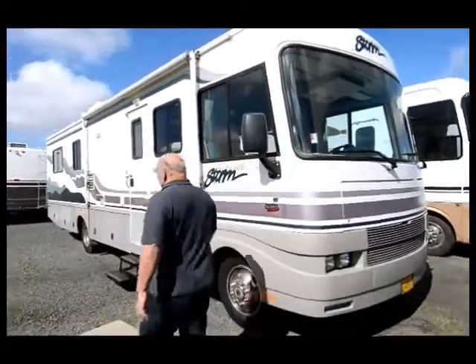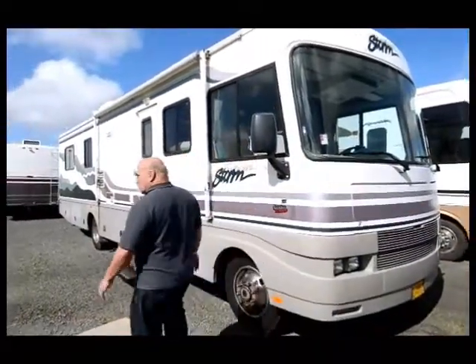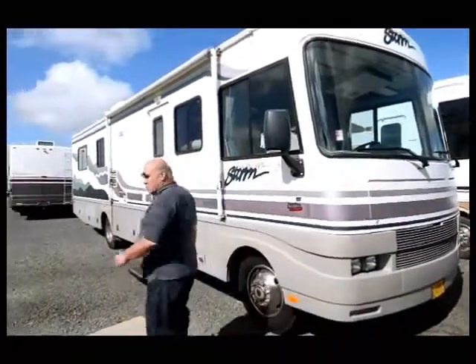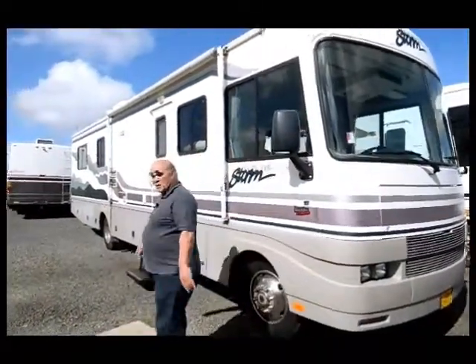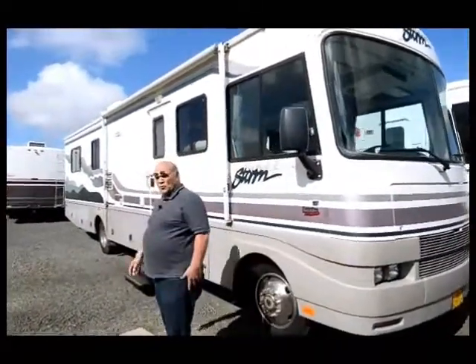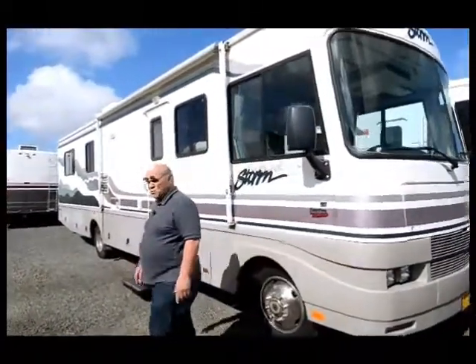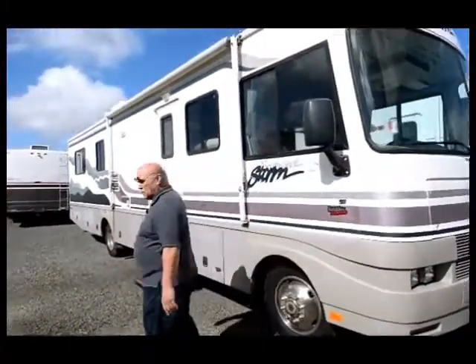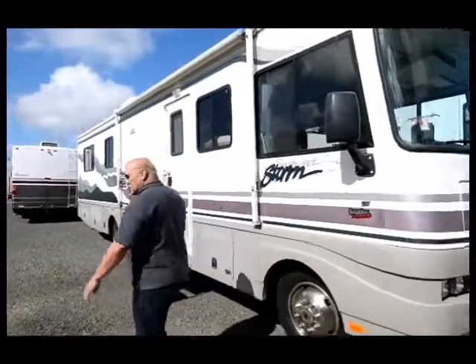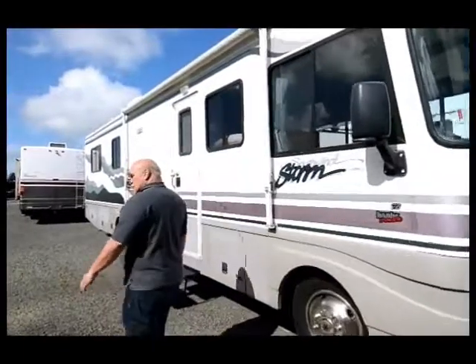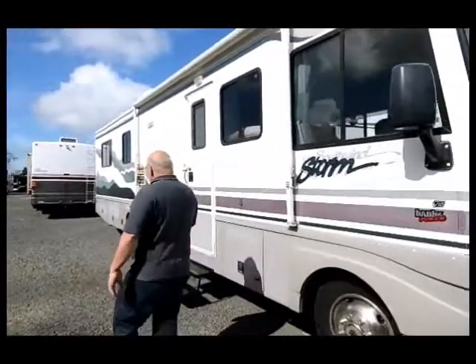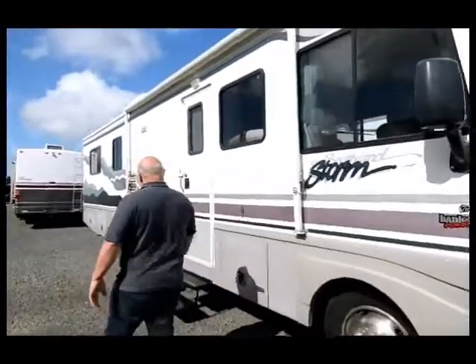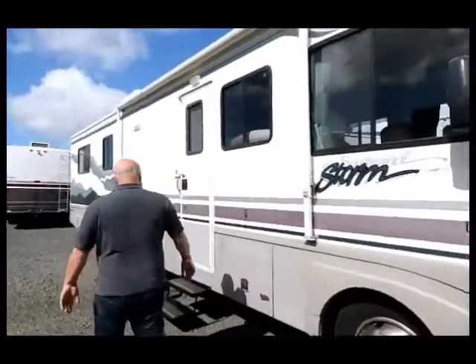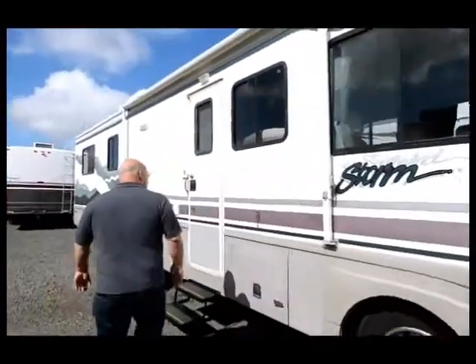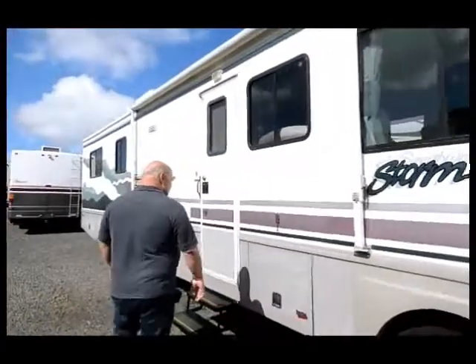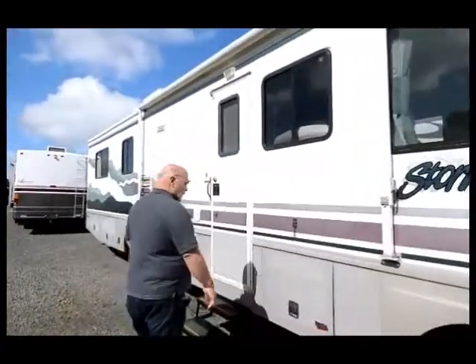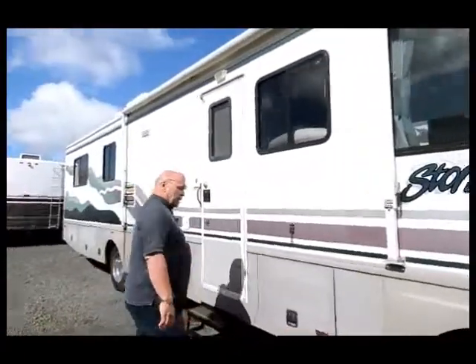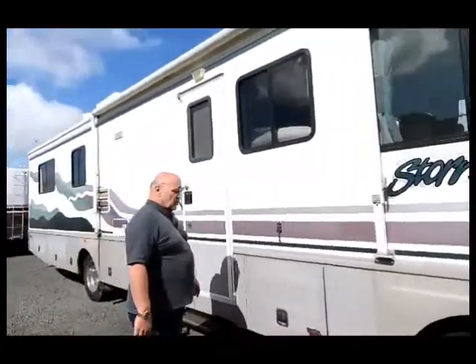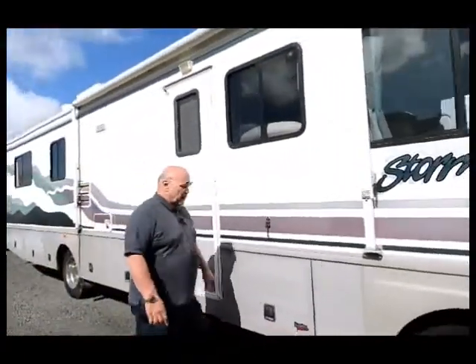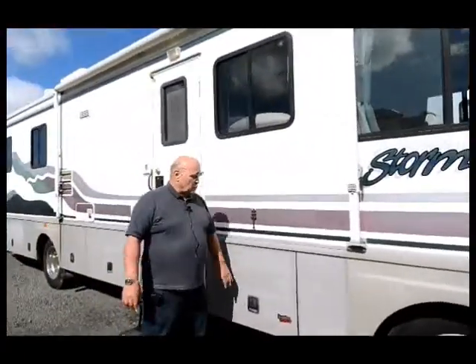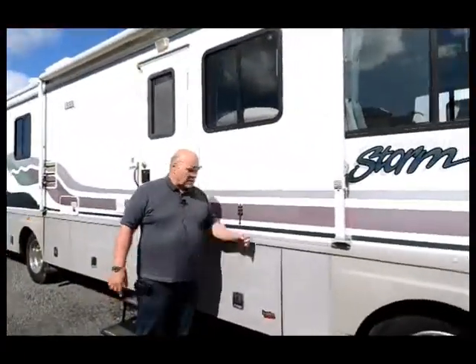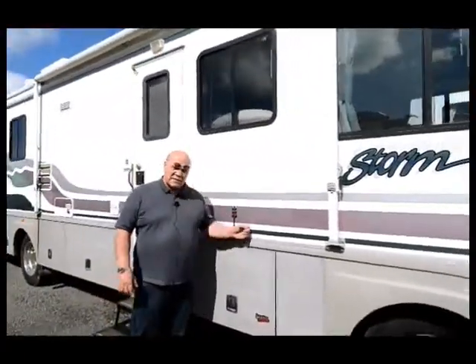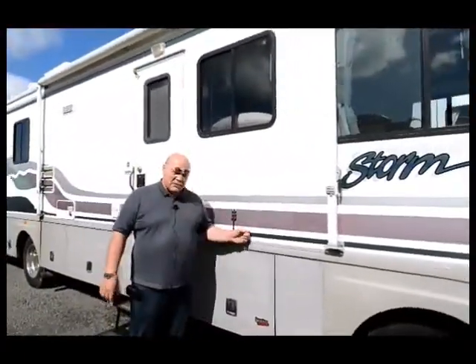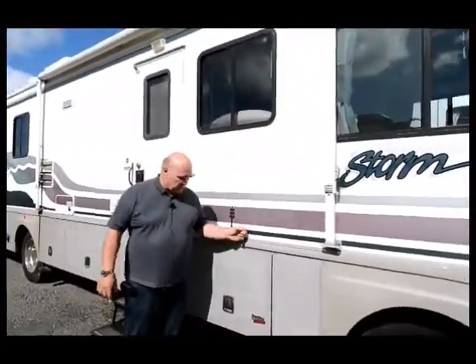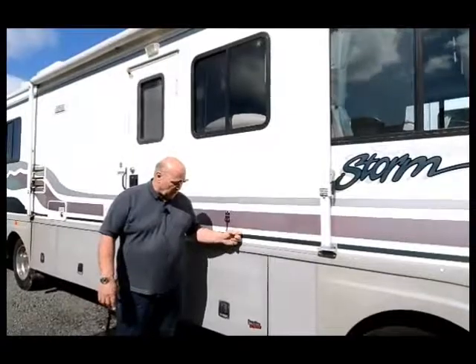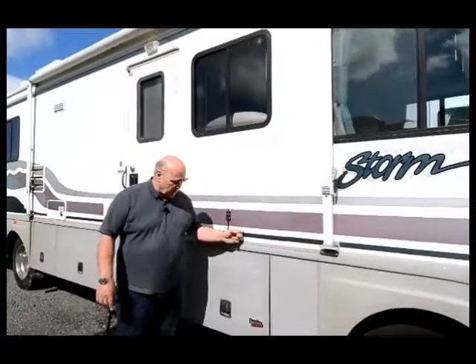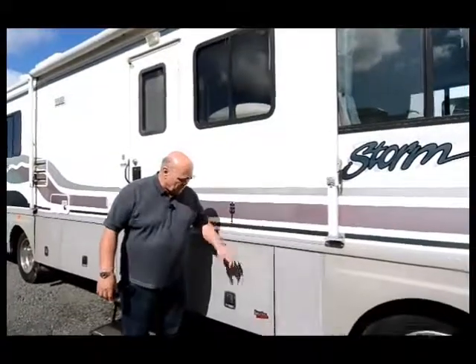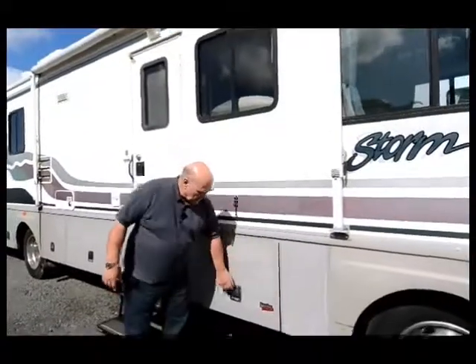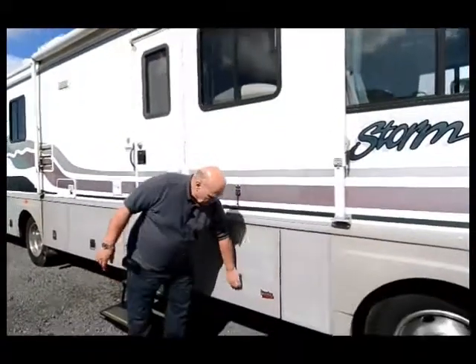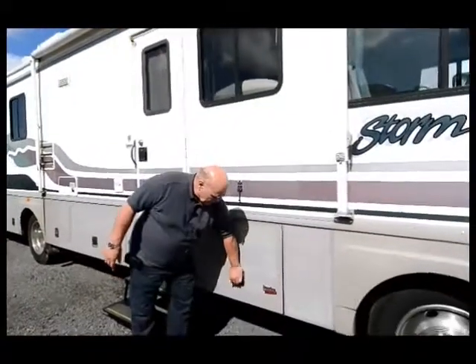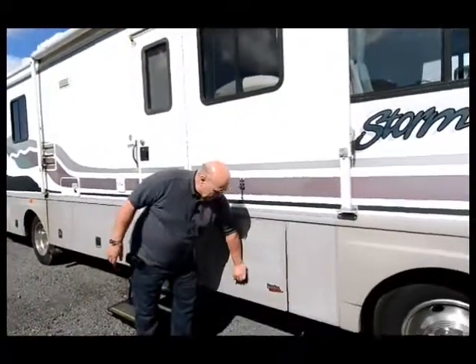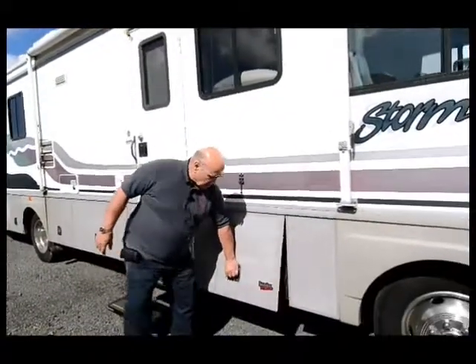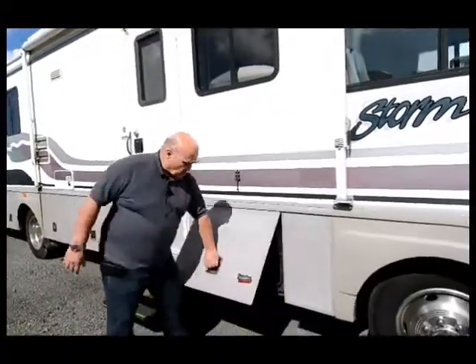We do prepare it for you properly. We have our mechanics show you how everything works. Now this is a basement model, so it has lots of storage.